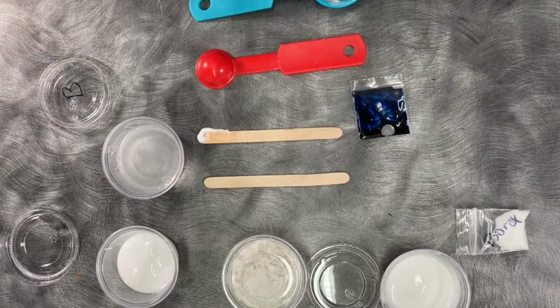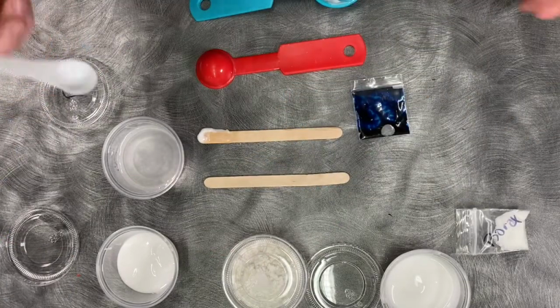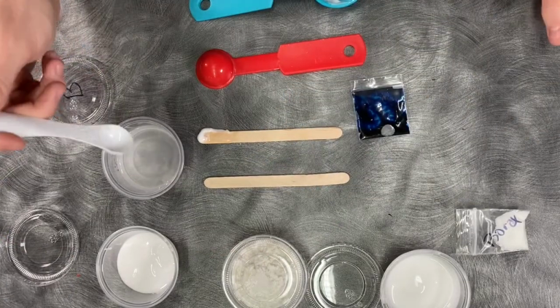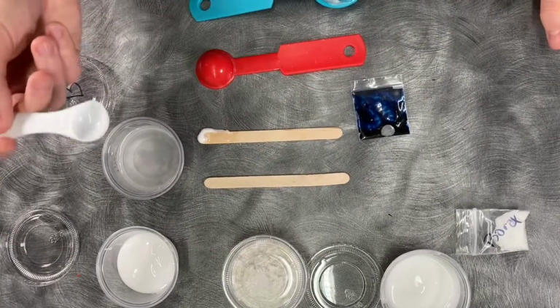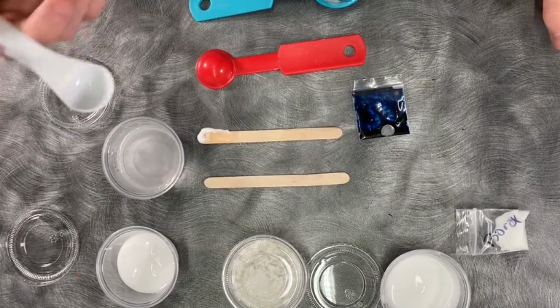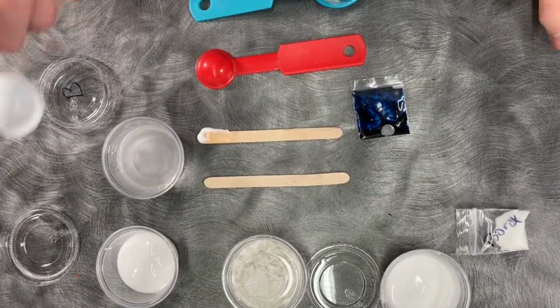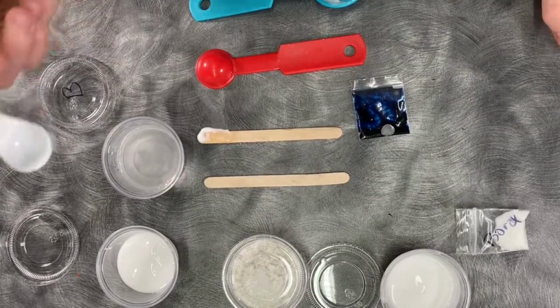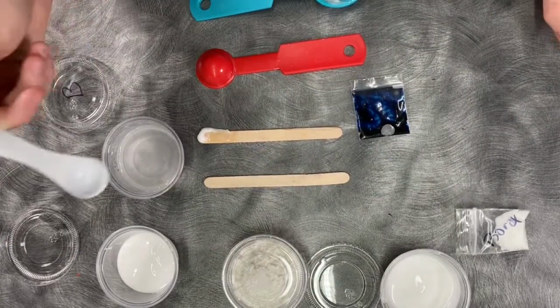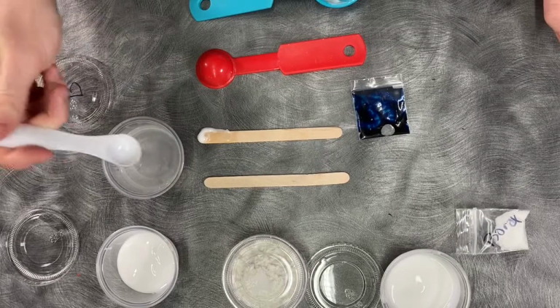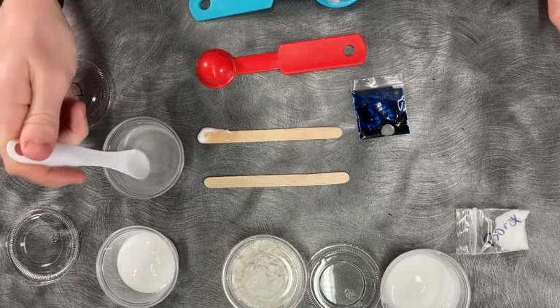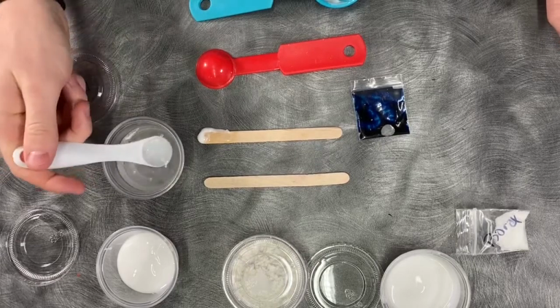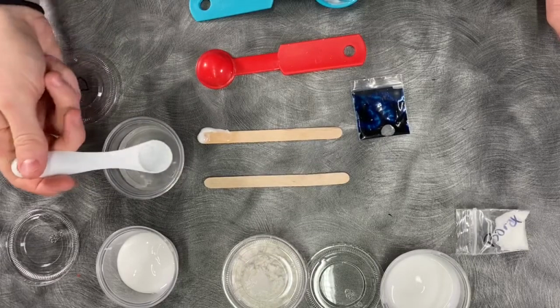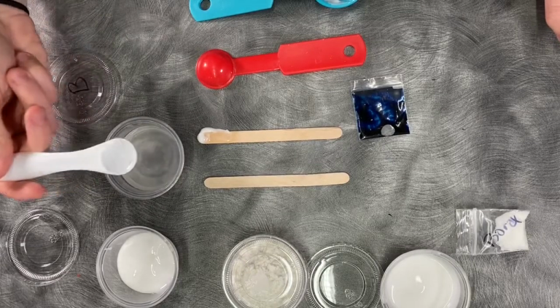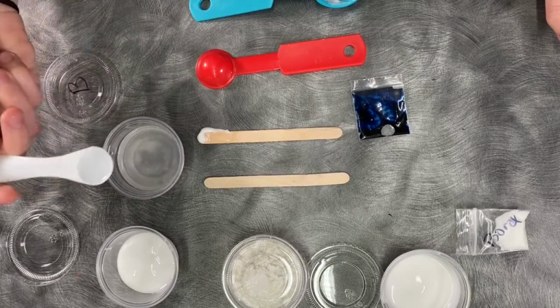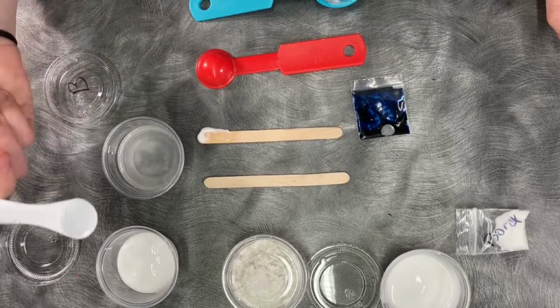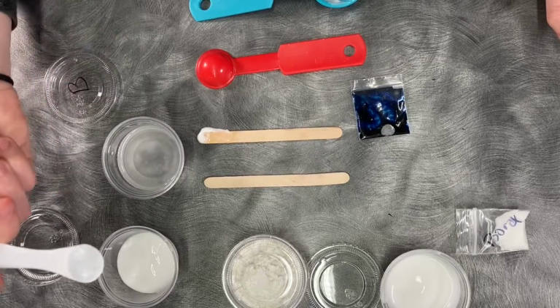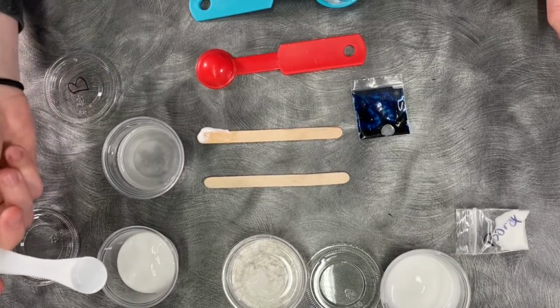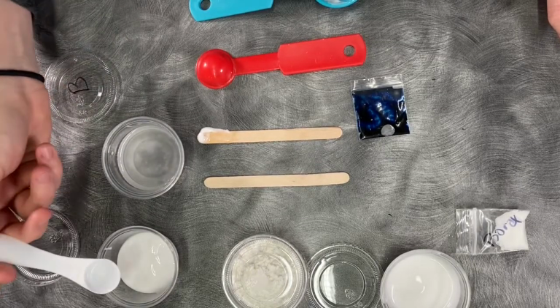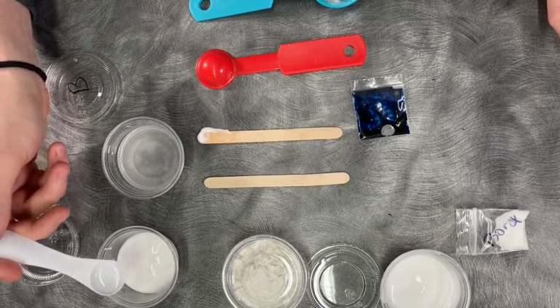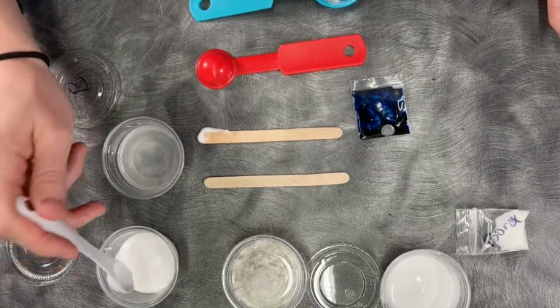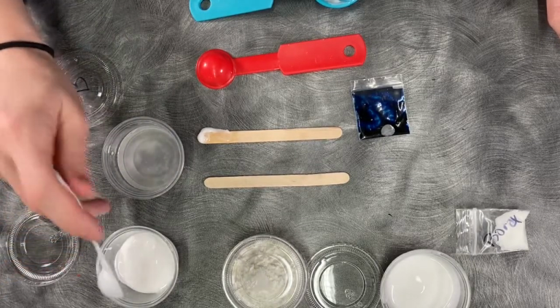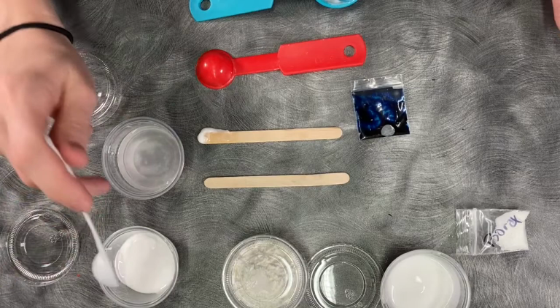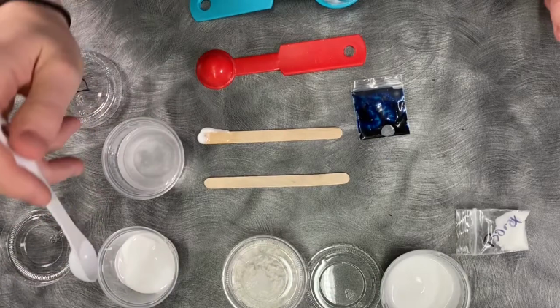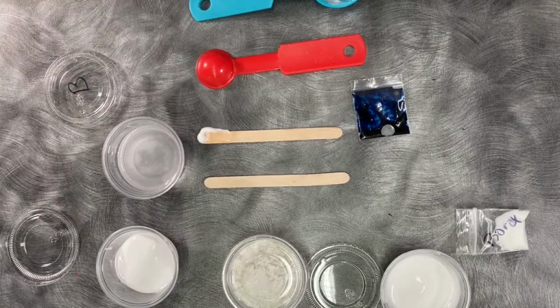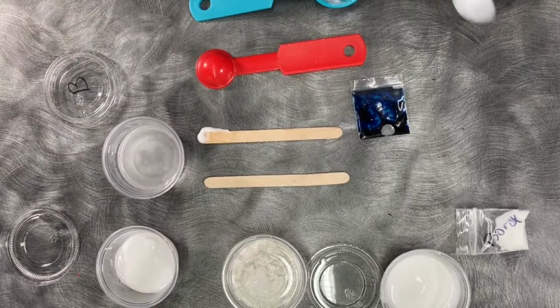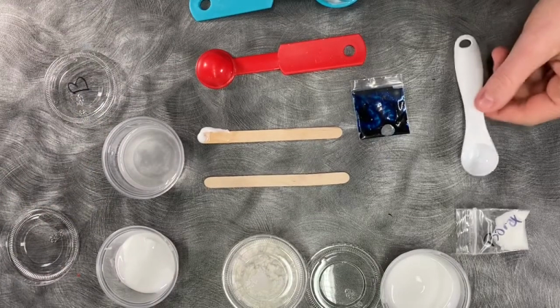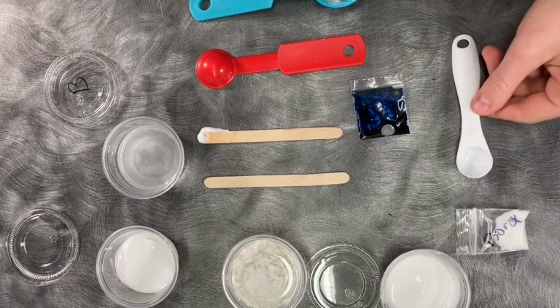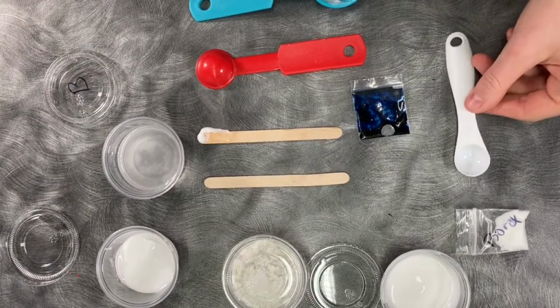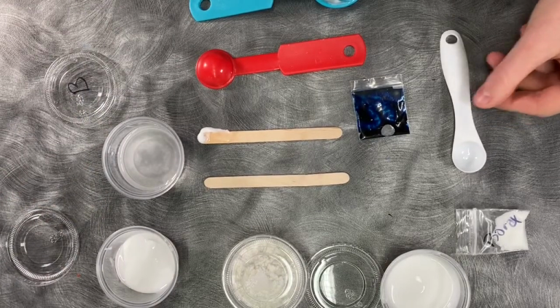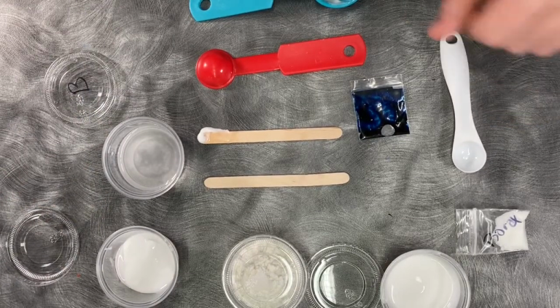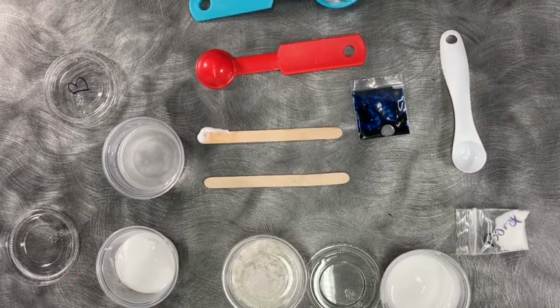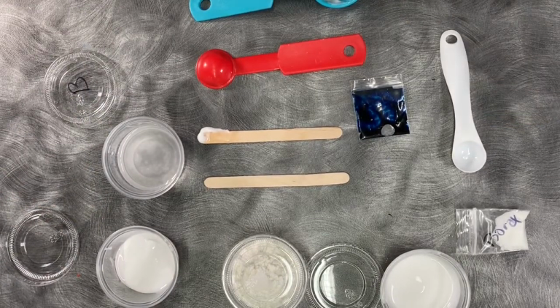Once that's in there, go ahead and take half a teaspoon of your borax solution and put it in the white glue. If you don't have a teaspoon, just try to eyeball it. You want to put that in there and let it sit for 10 to 15 seconds.